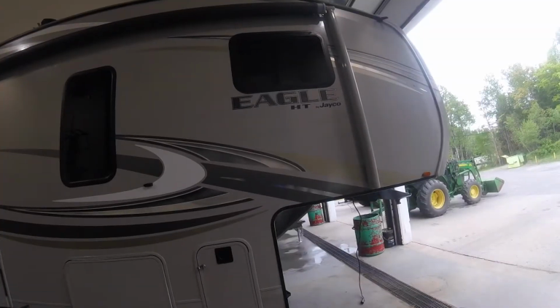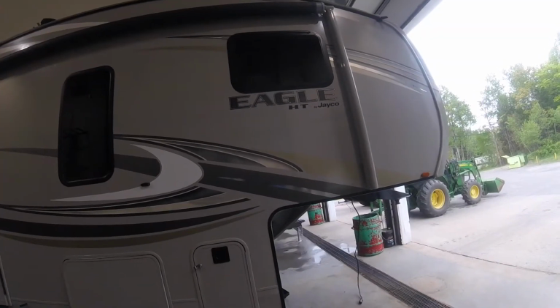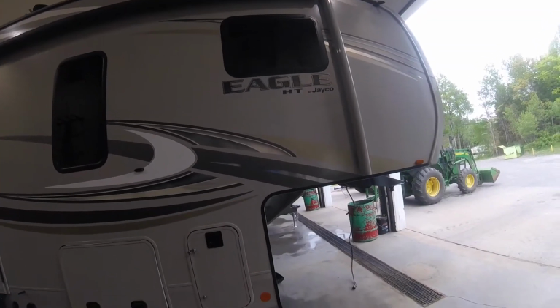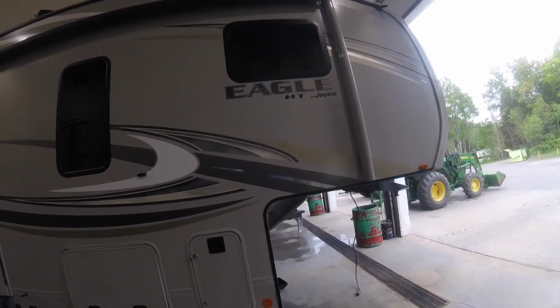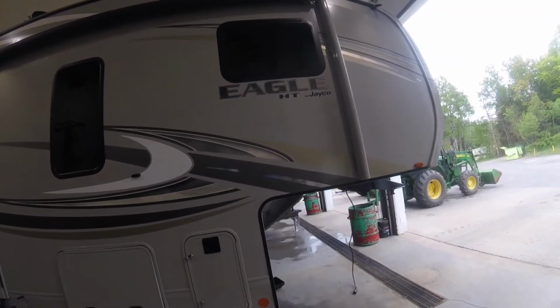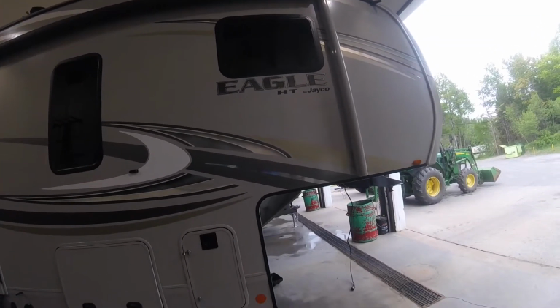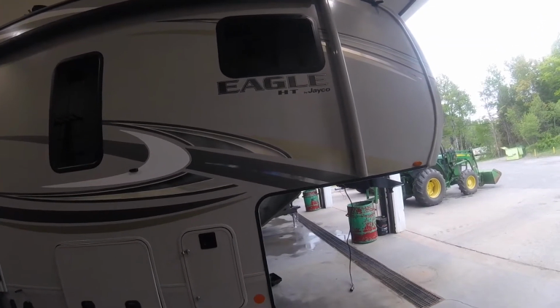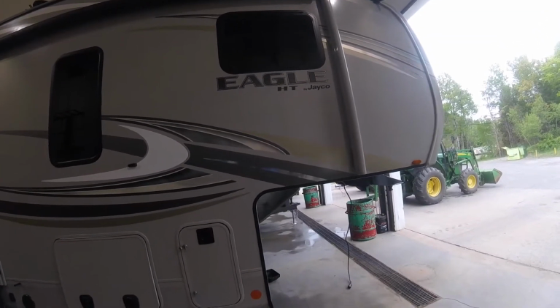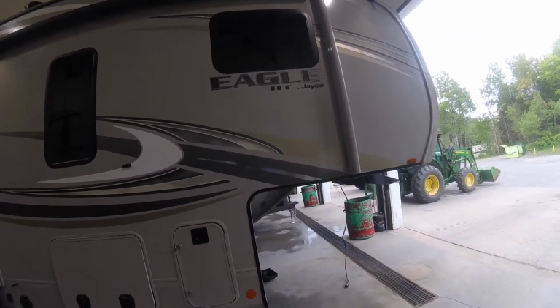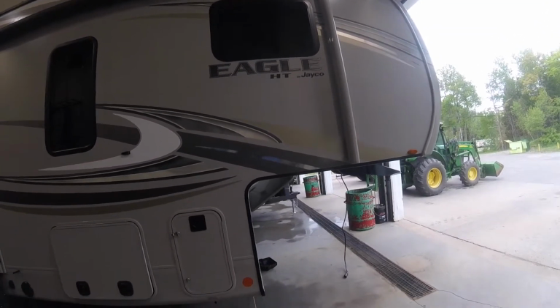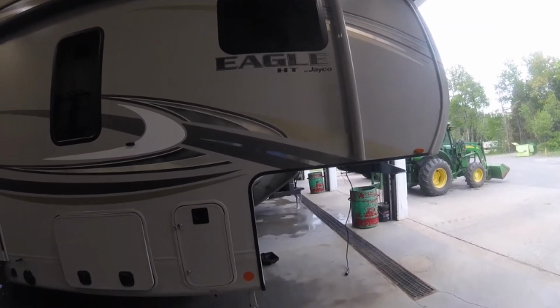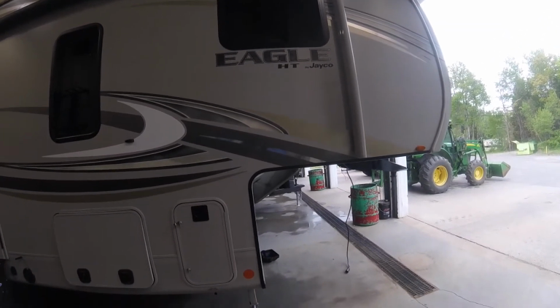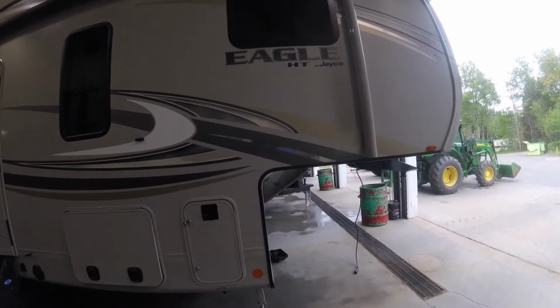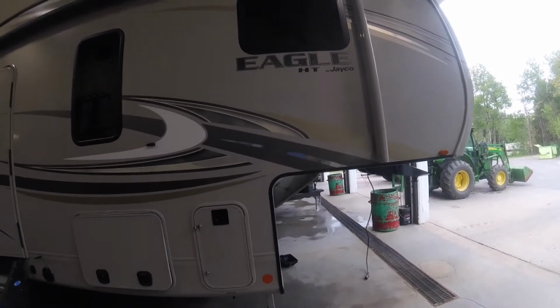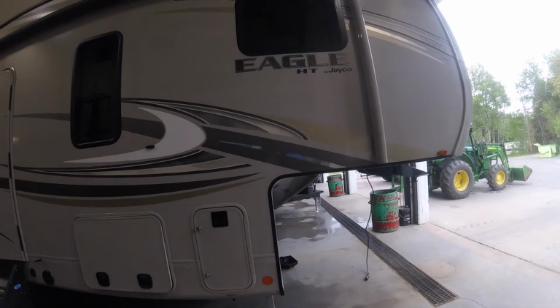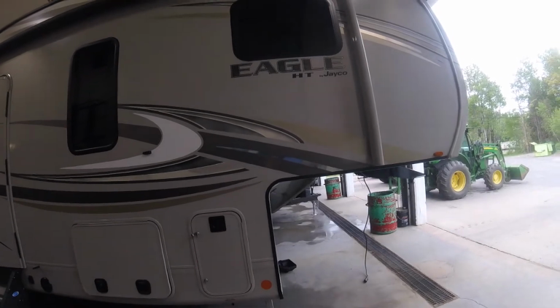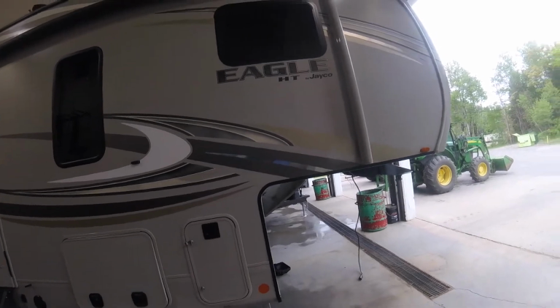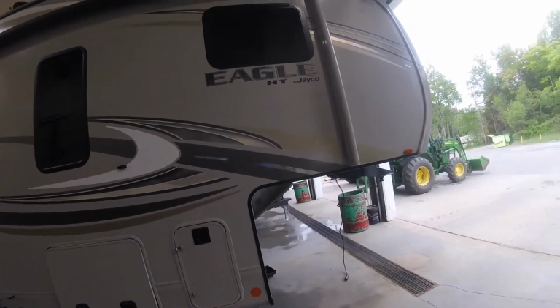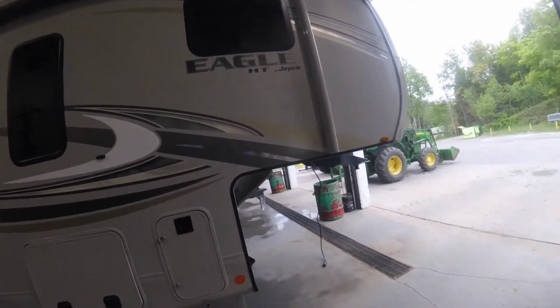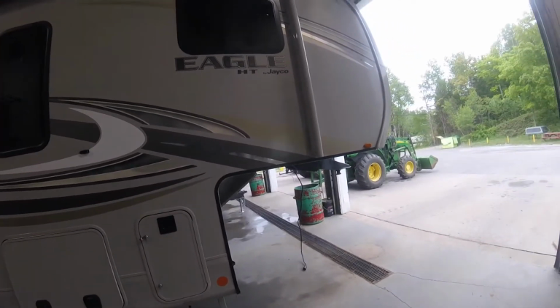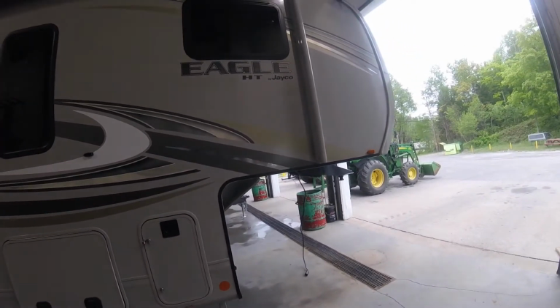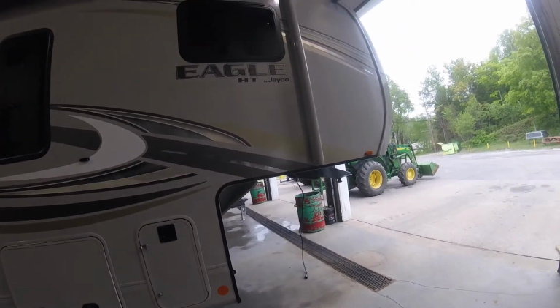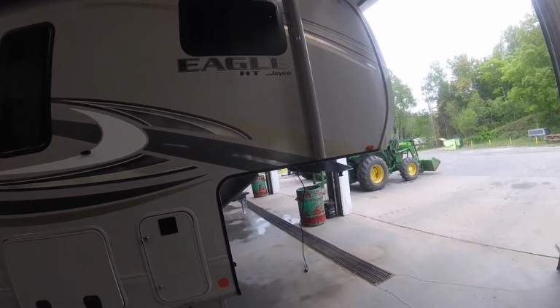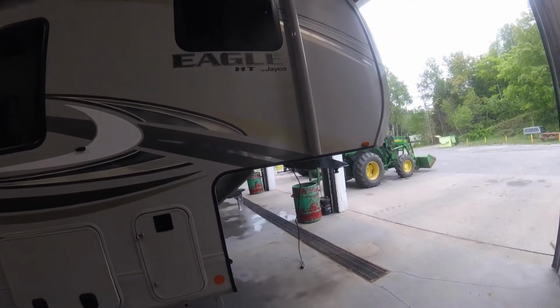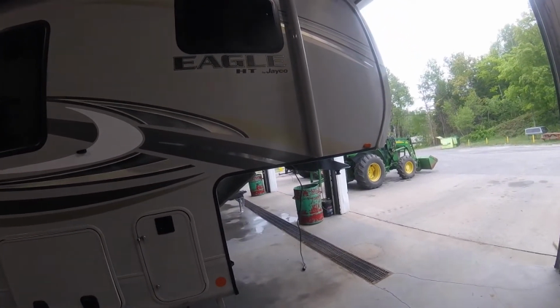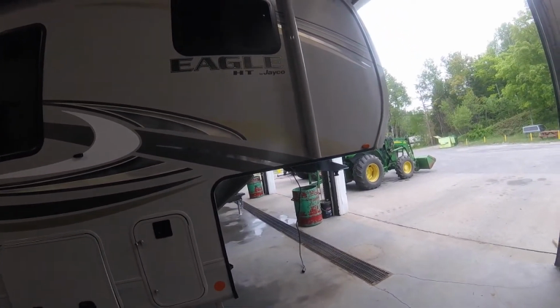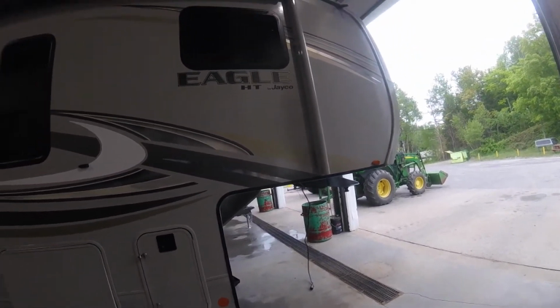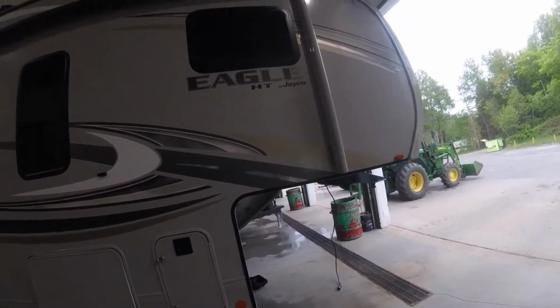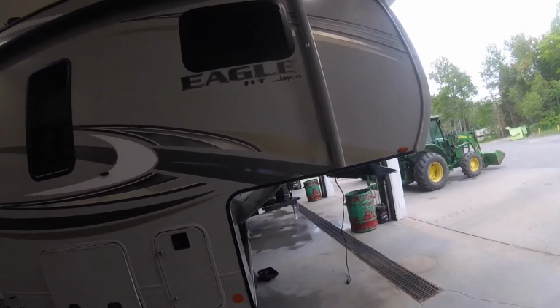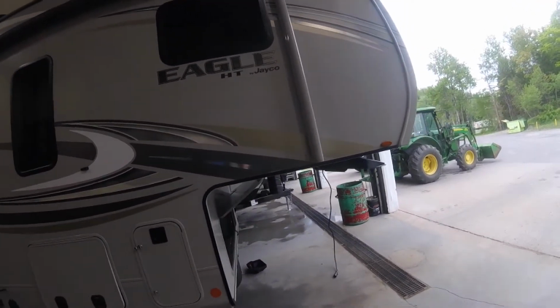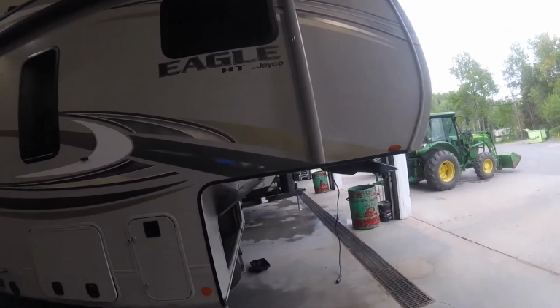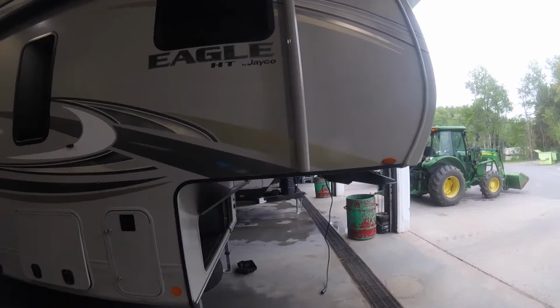Hi, welcome to your Eagle HT by Jayco. We're going to give you a quick orientation of your new trailer. Congratulations on your new purchase.